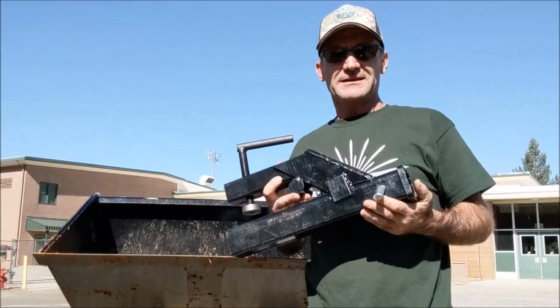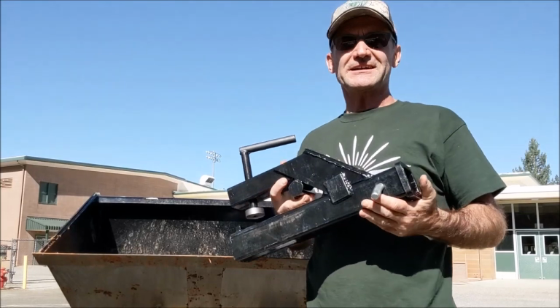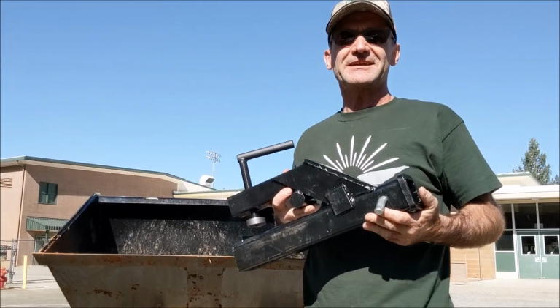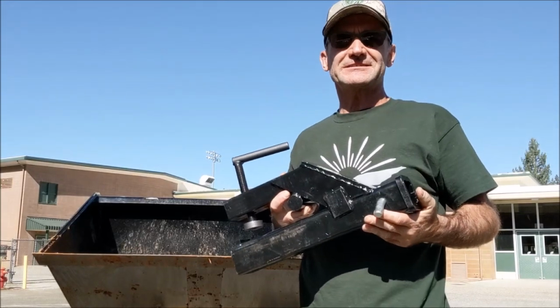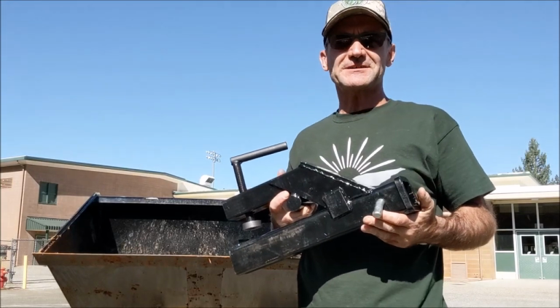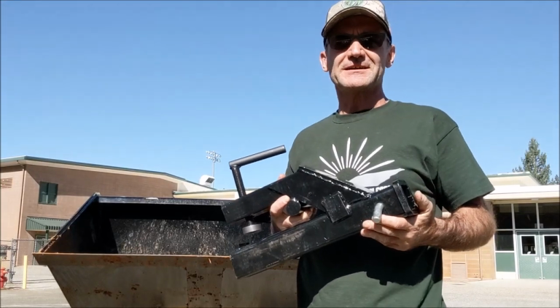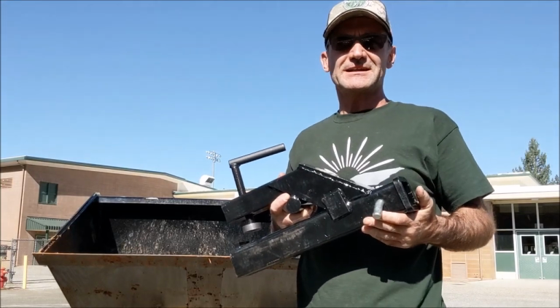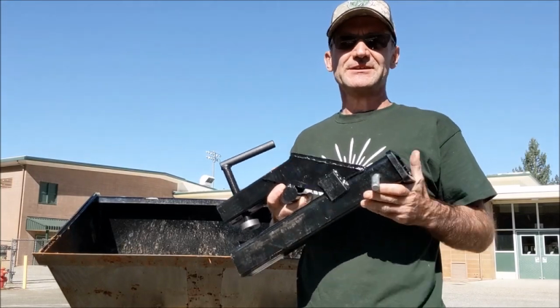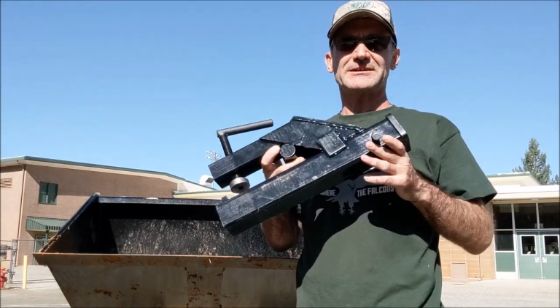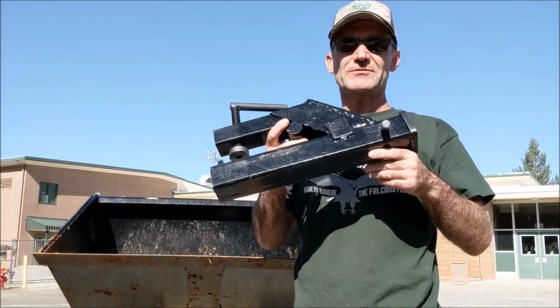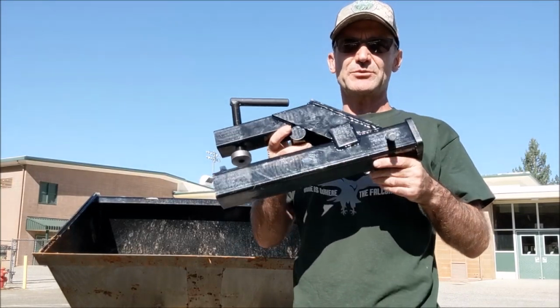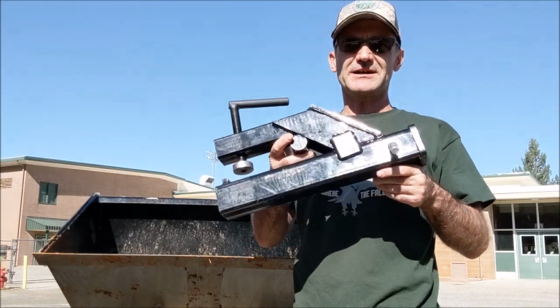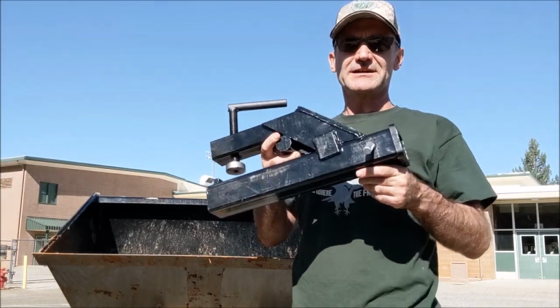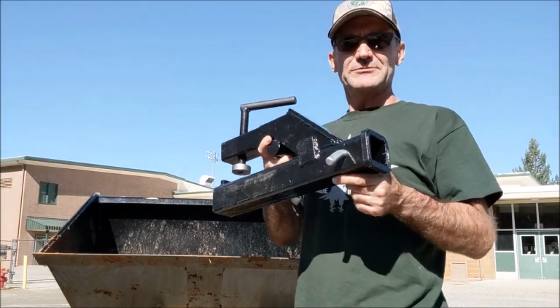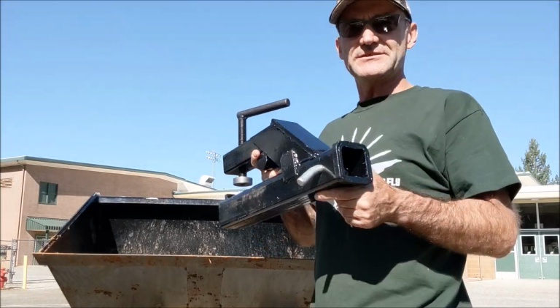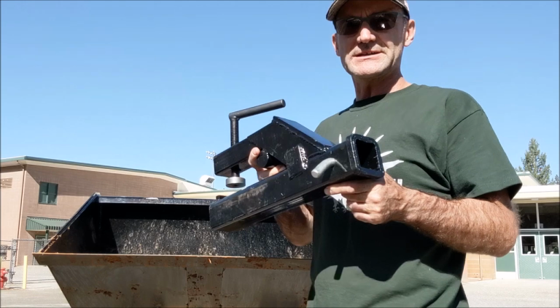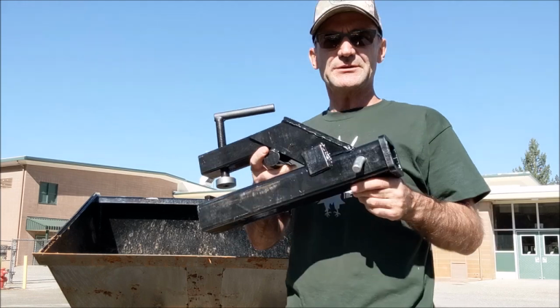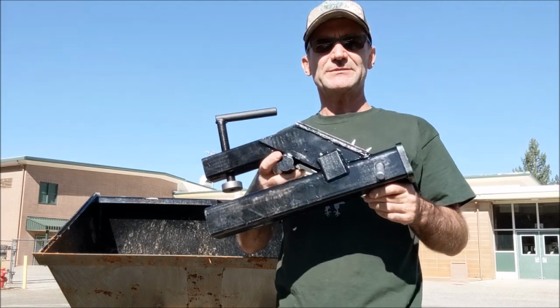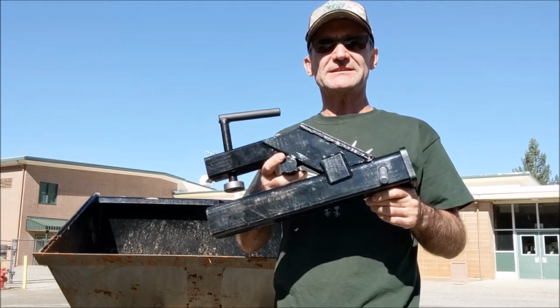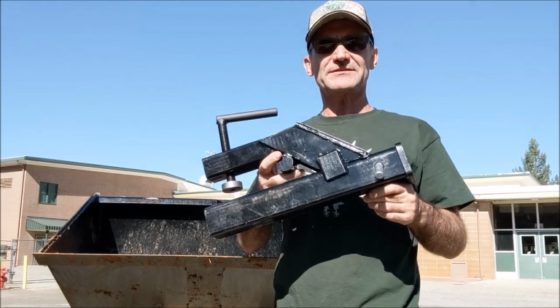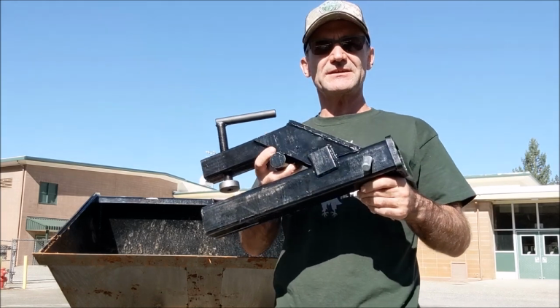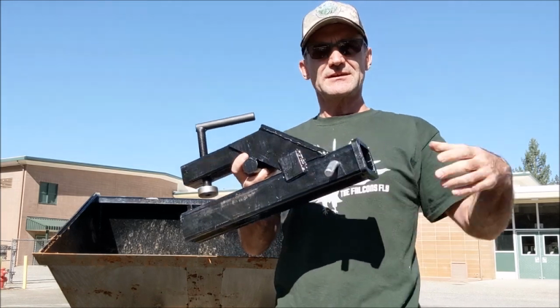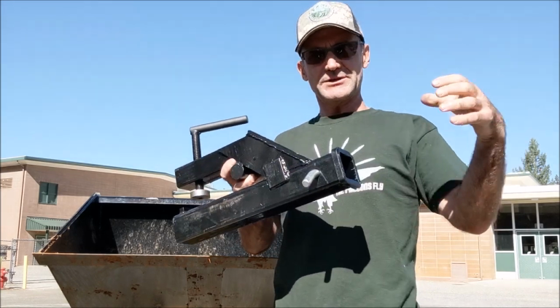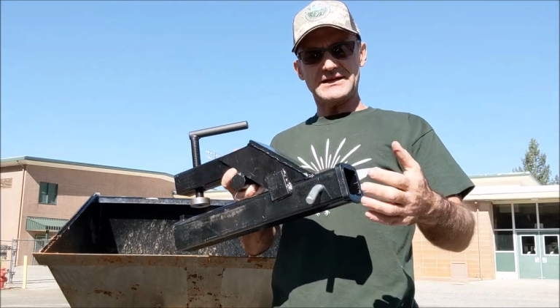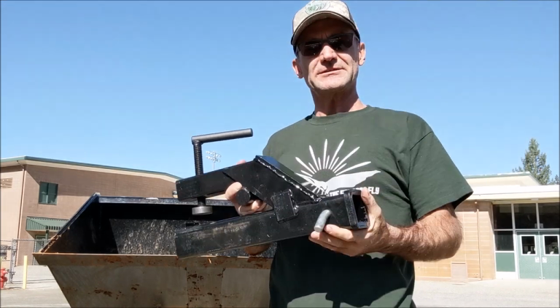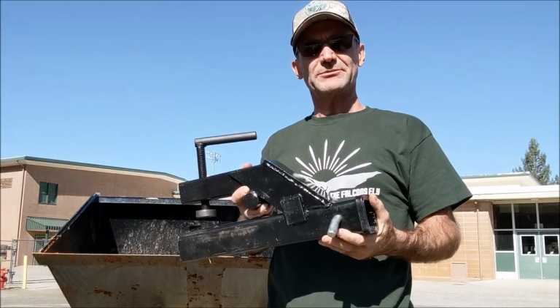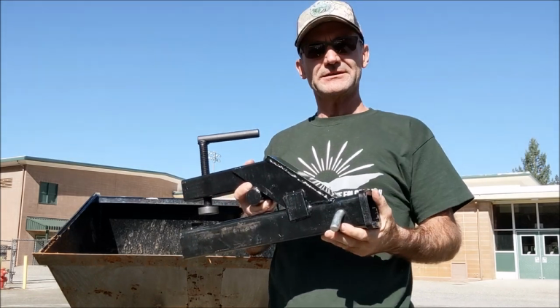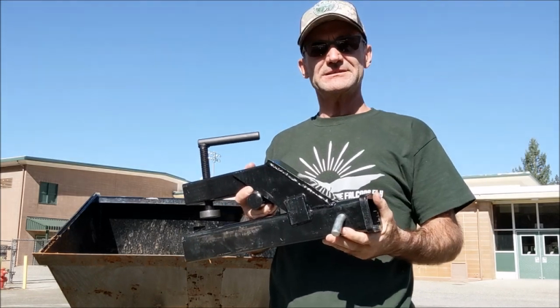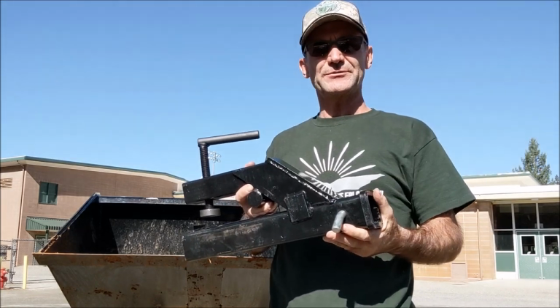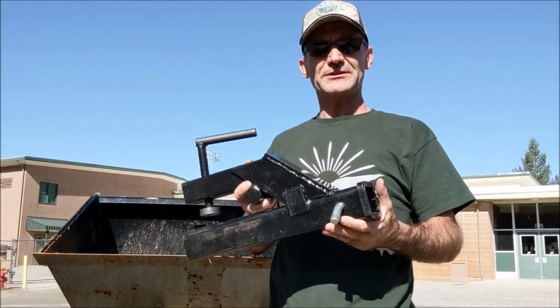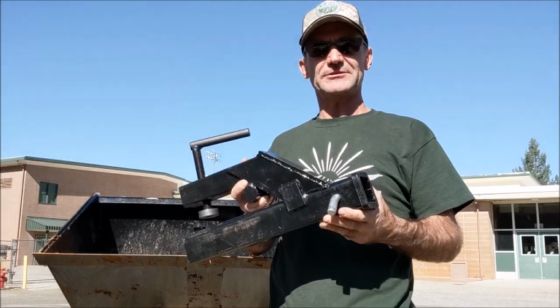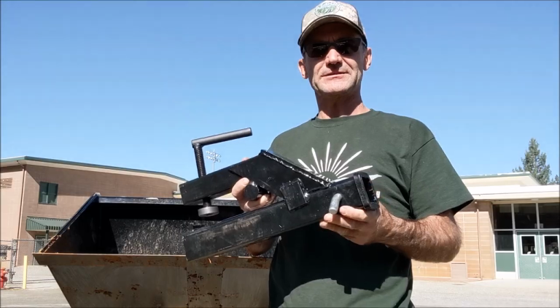Hey, Jonathan here at TopSaw. In today's video I'm going to go over this bolt-on receiver hitch. I'm going to put it on my CTX-50, put a sliding ball in there, and see how it moves my trailer around.